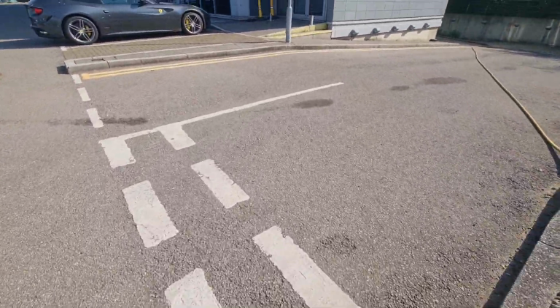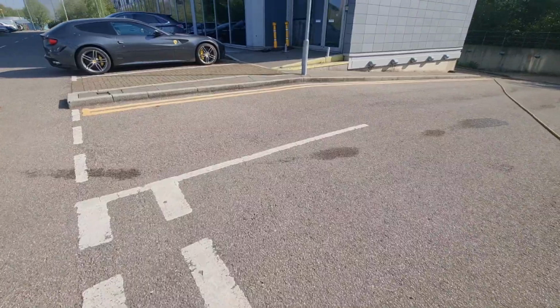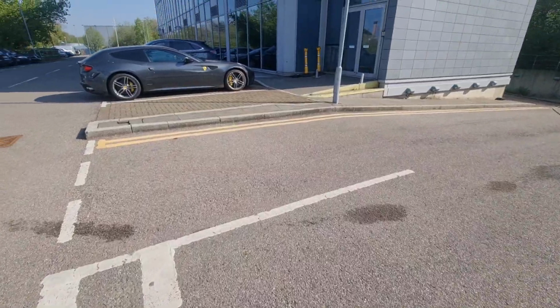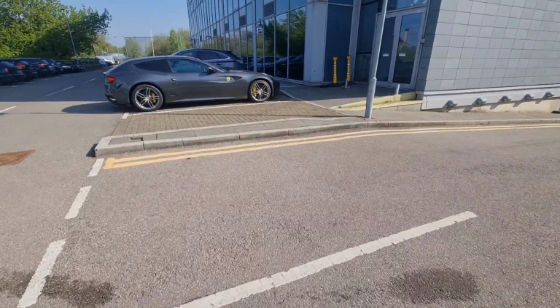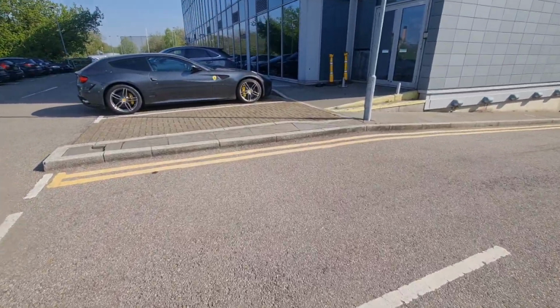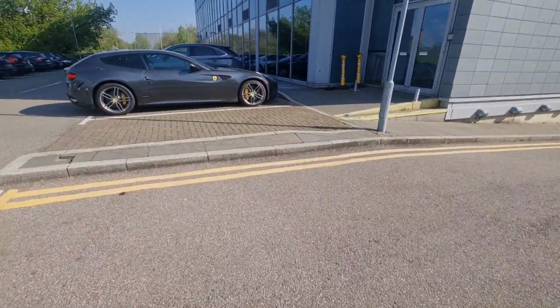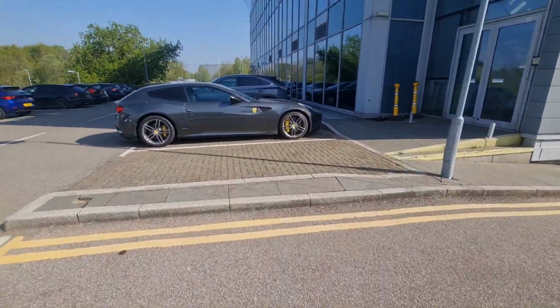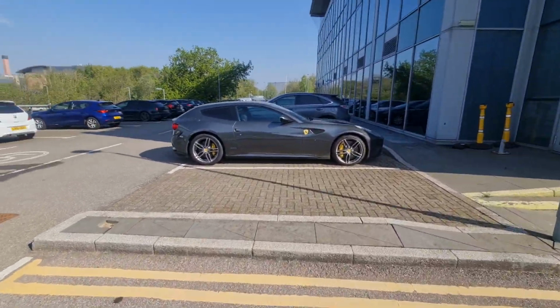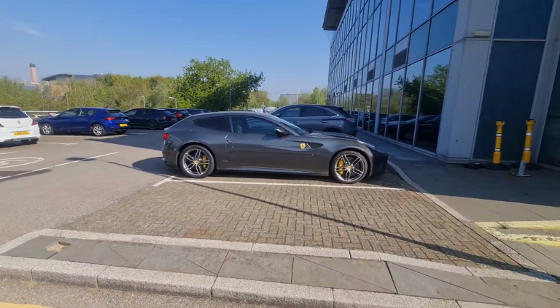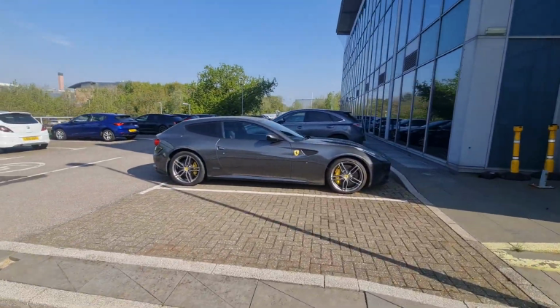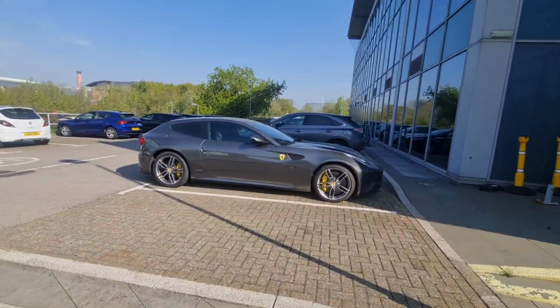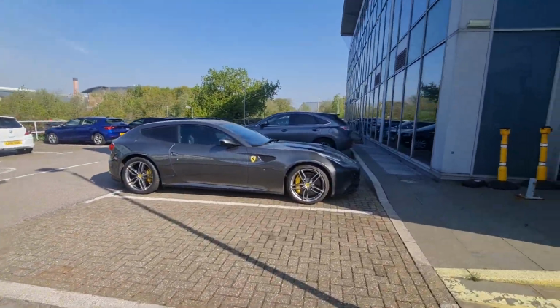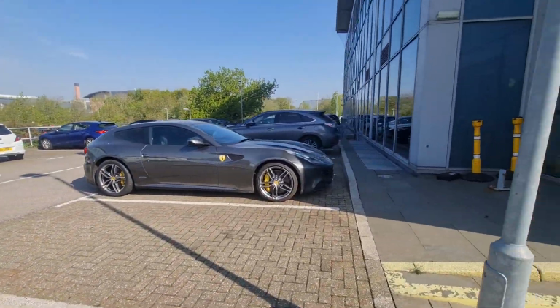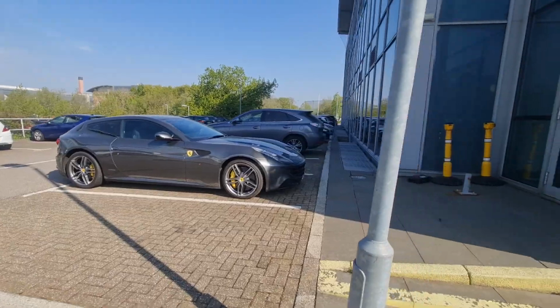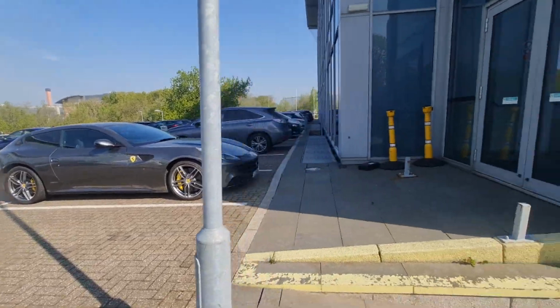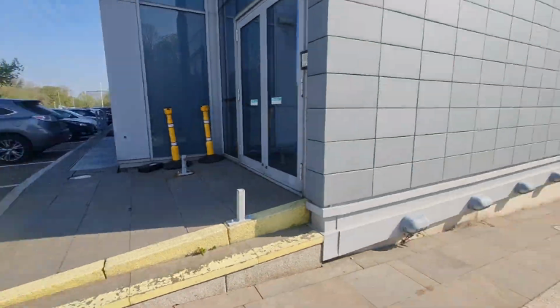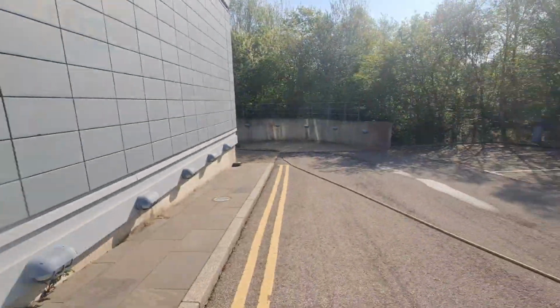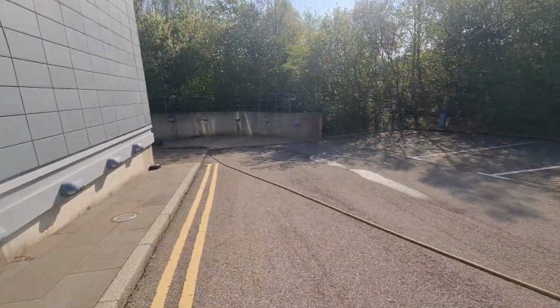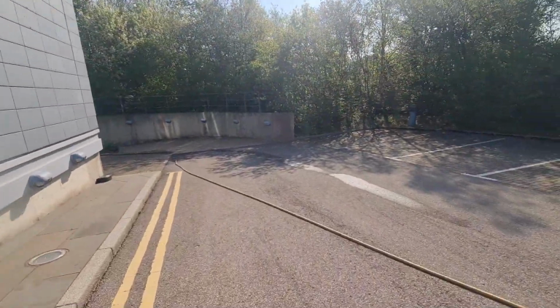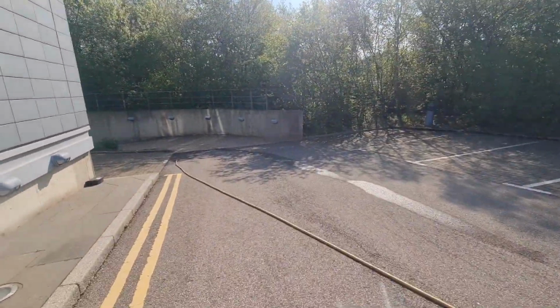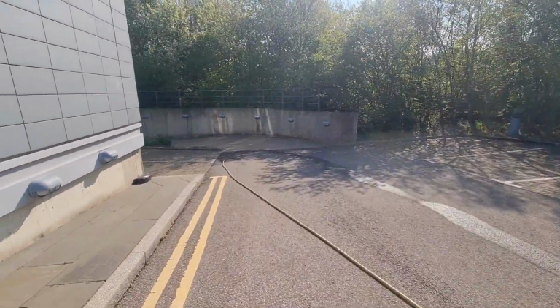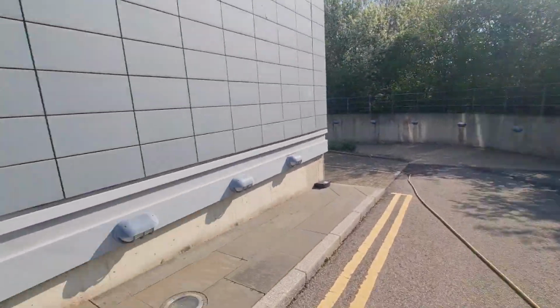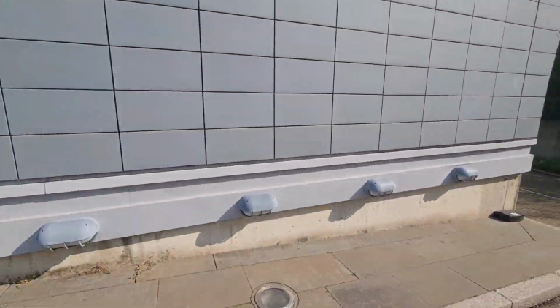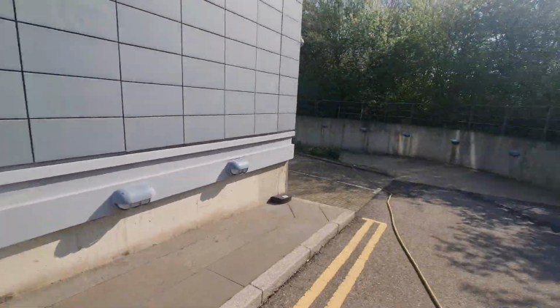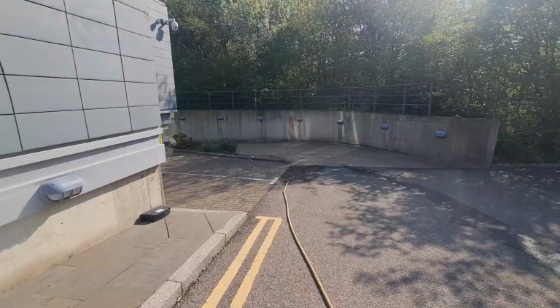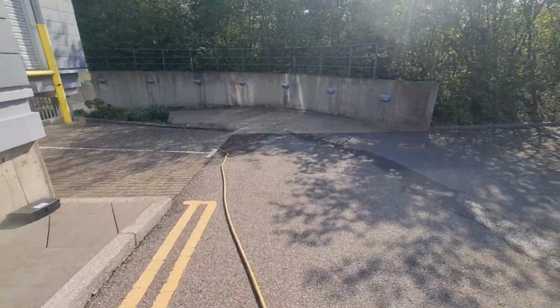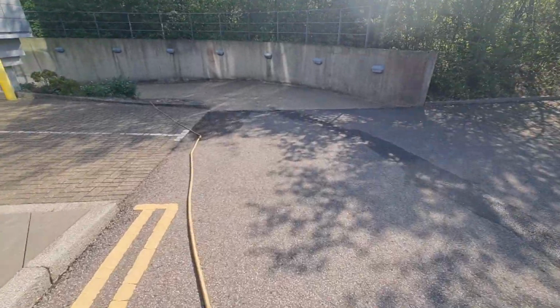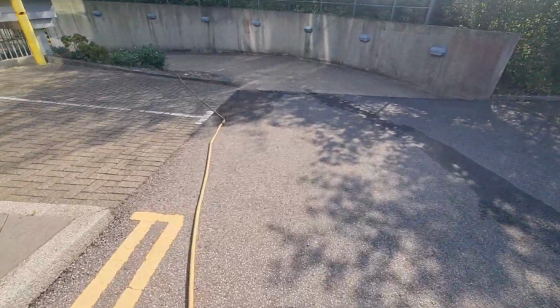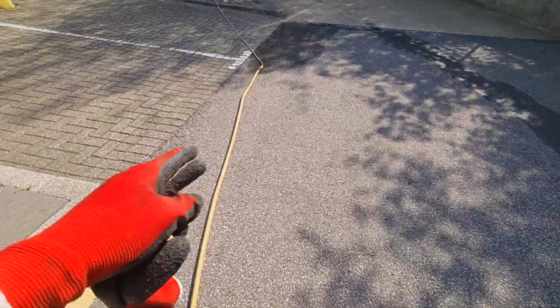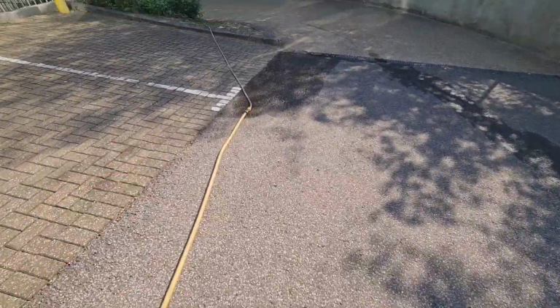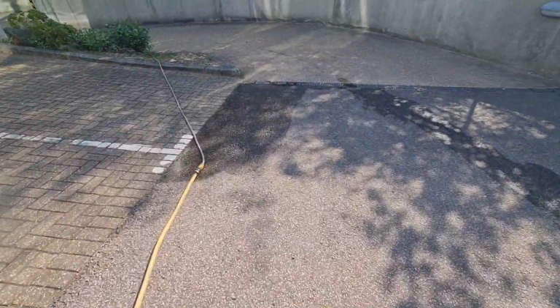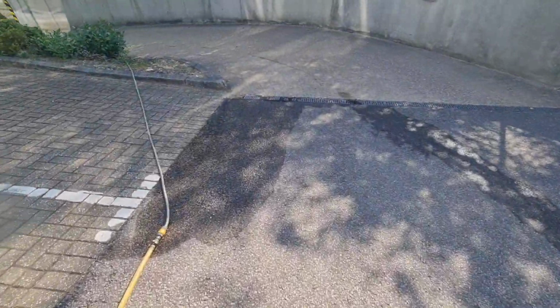Got something nice to show the car guys again — Ferrari FF. You can tell I'm in London, right? Well, it's actually Bracknell. And then my water hose is just running here.